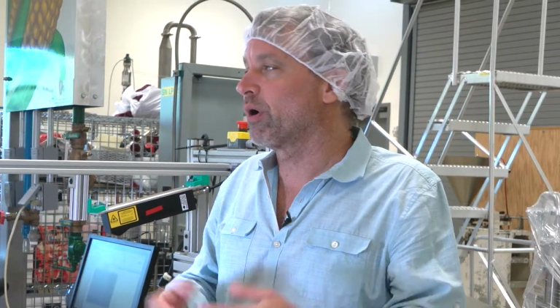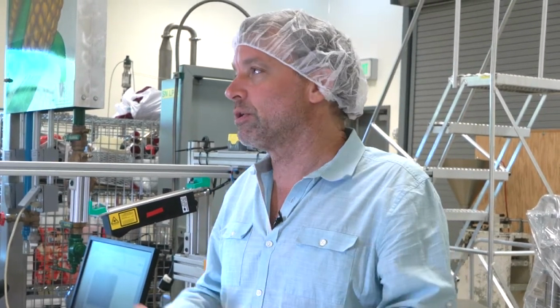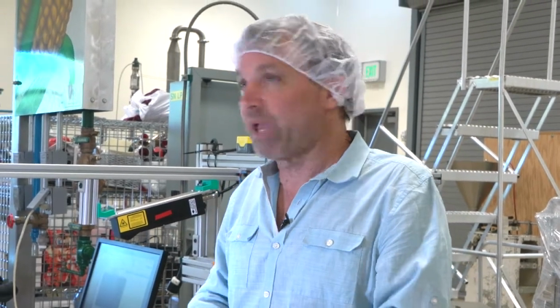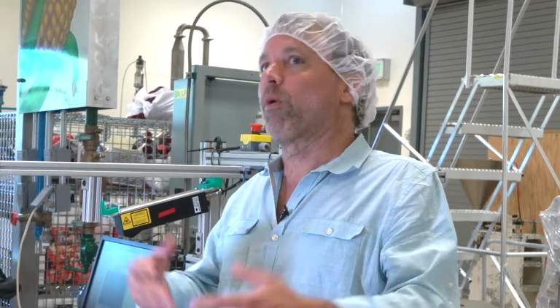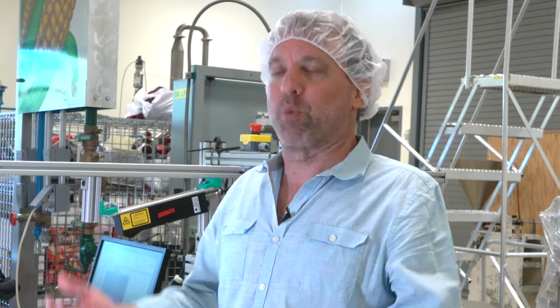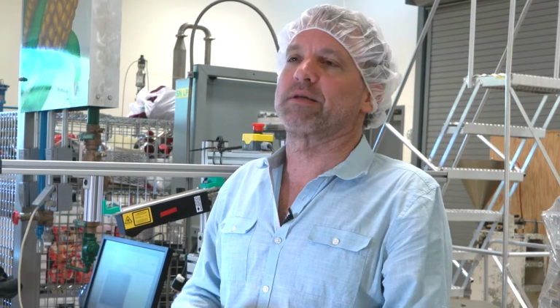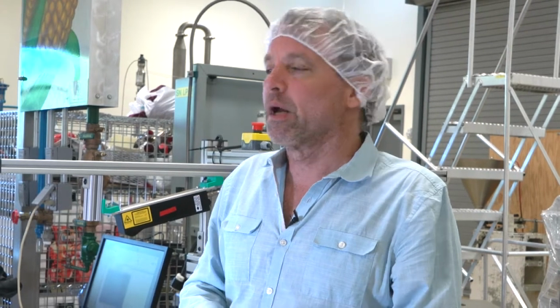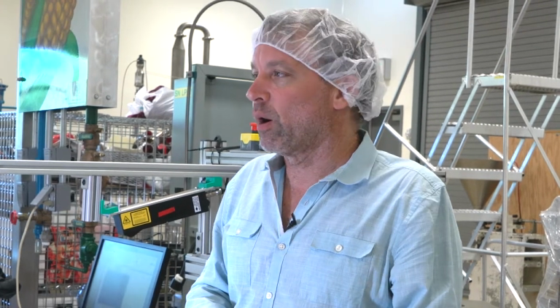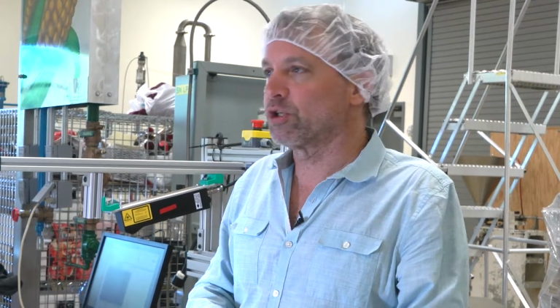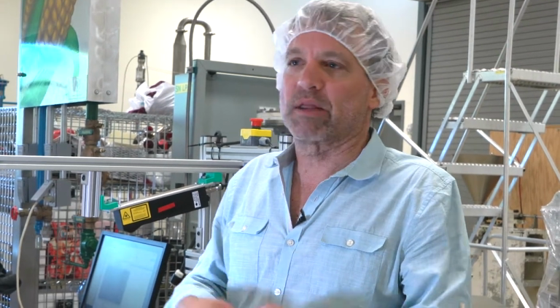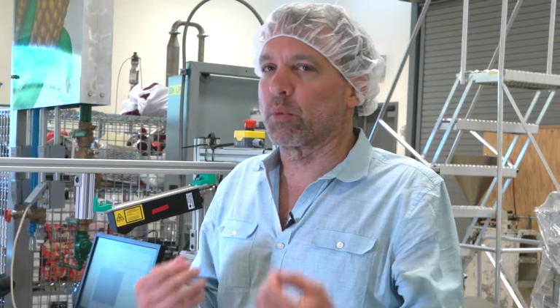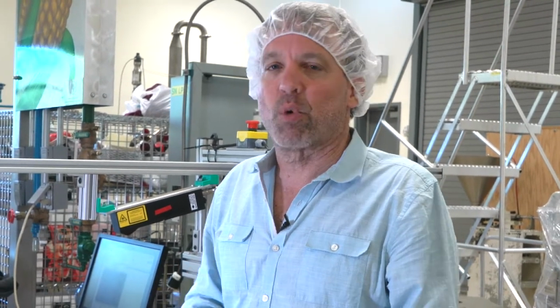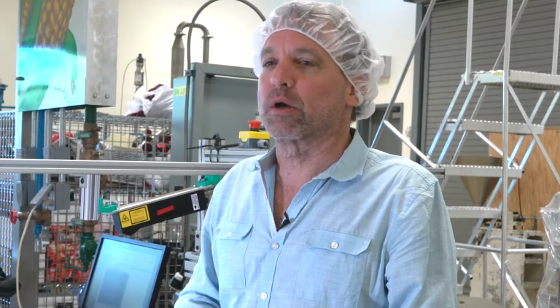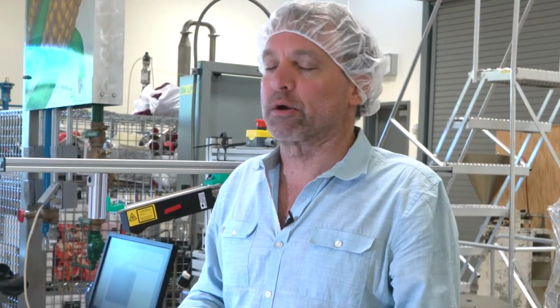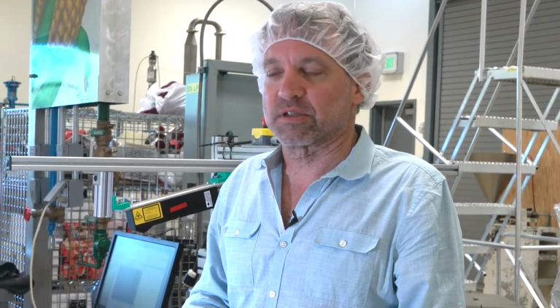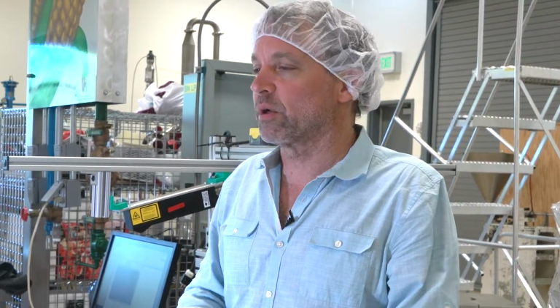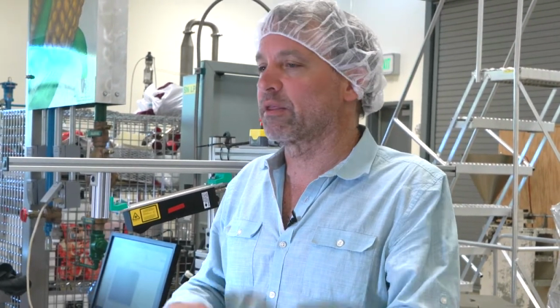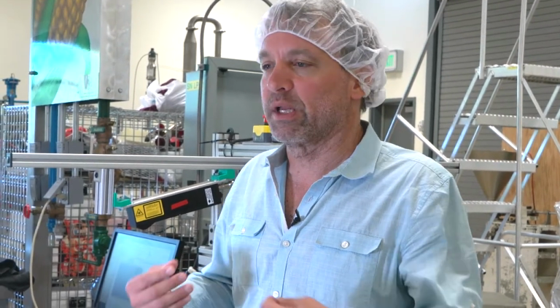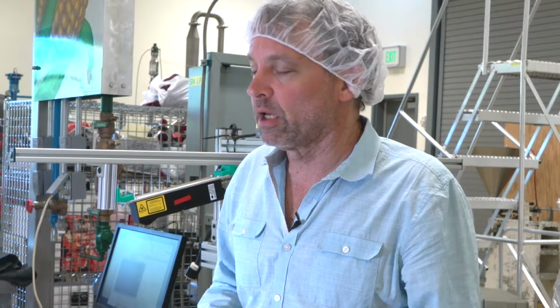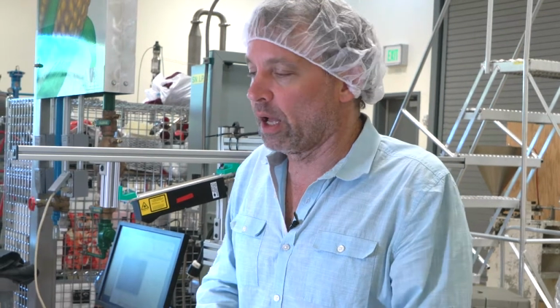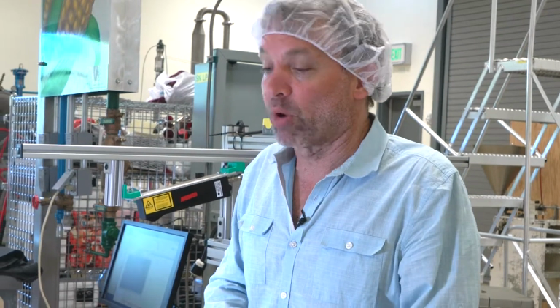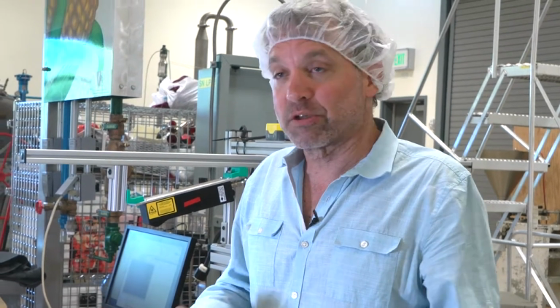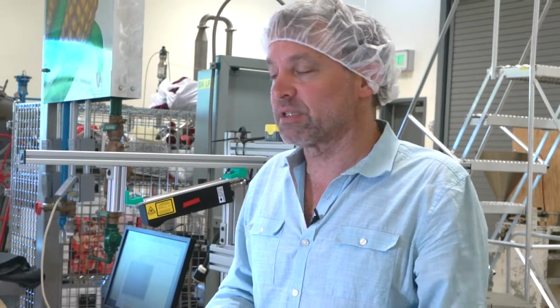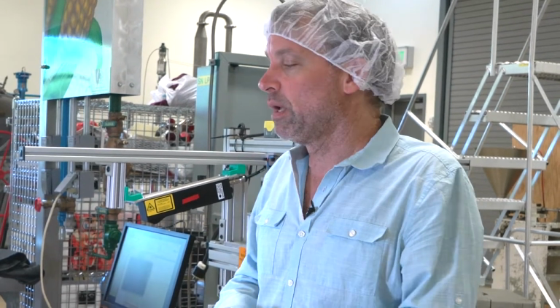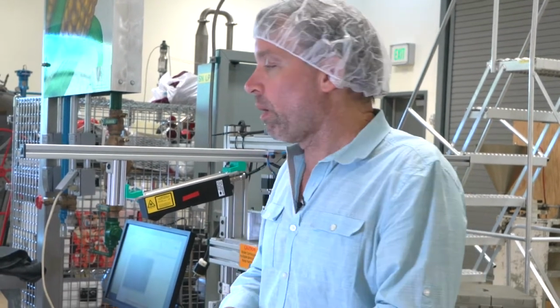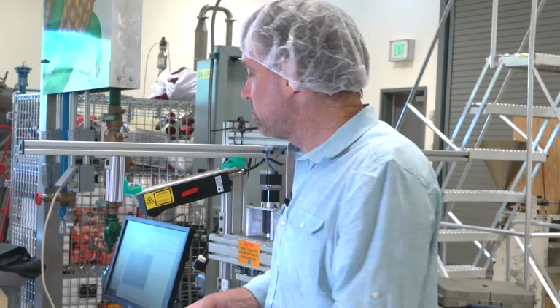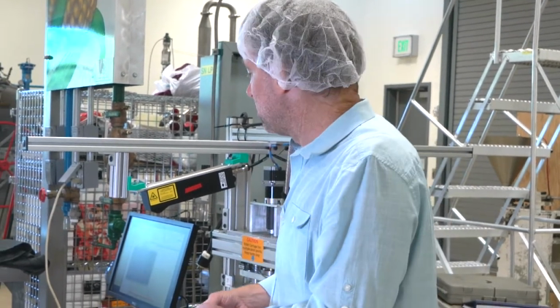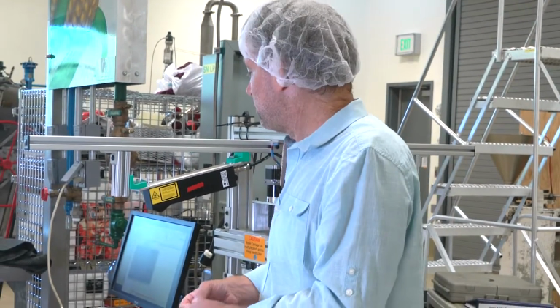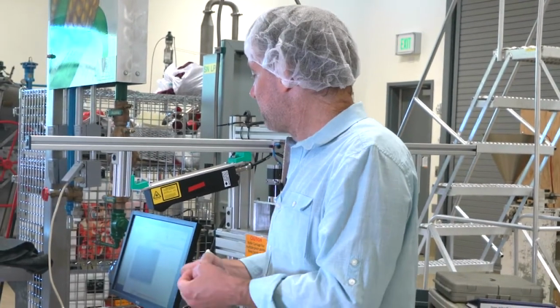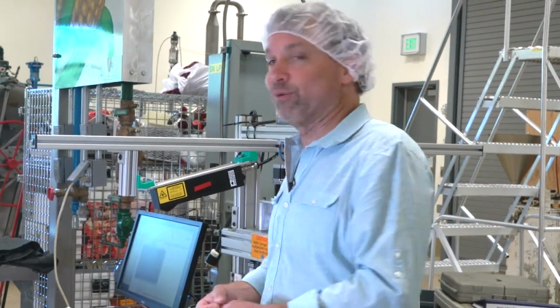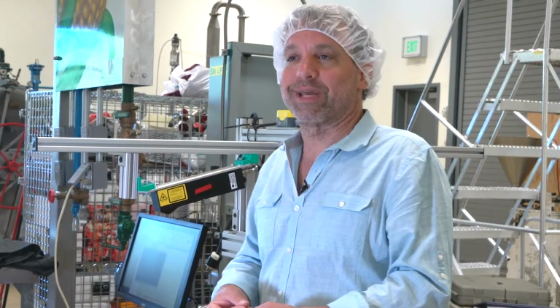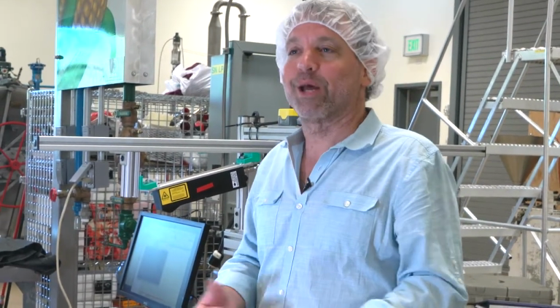Breeders can also use this to make their wheat more drought resistant or more pest resistant, but also to make the food taste better.